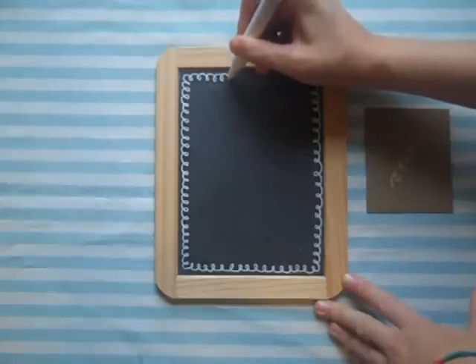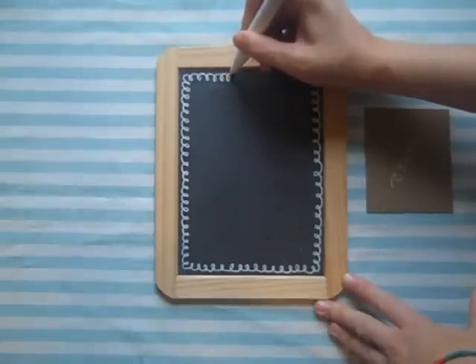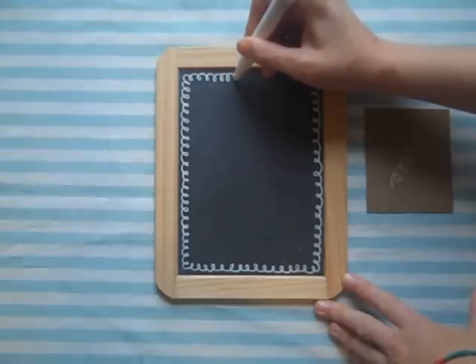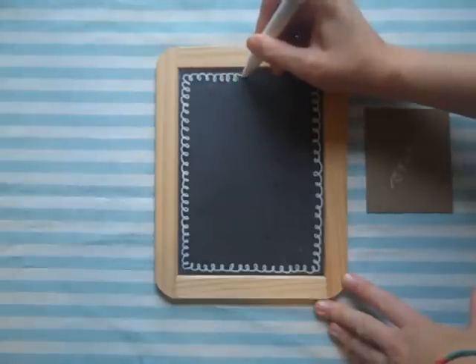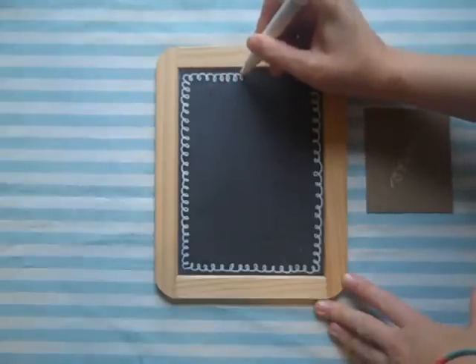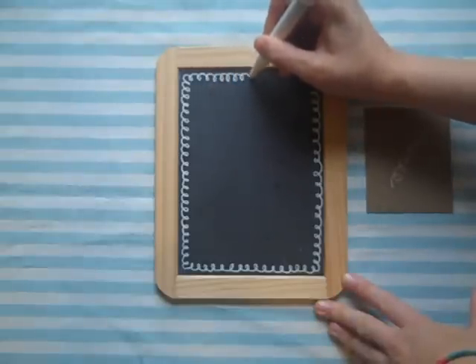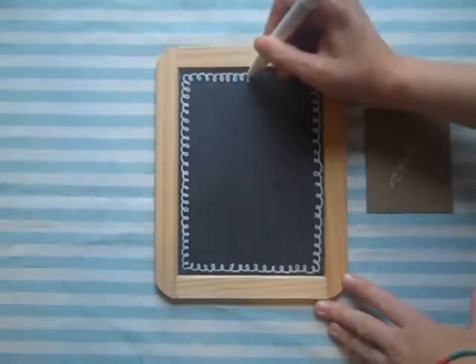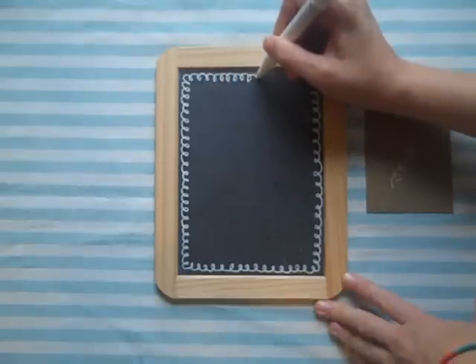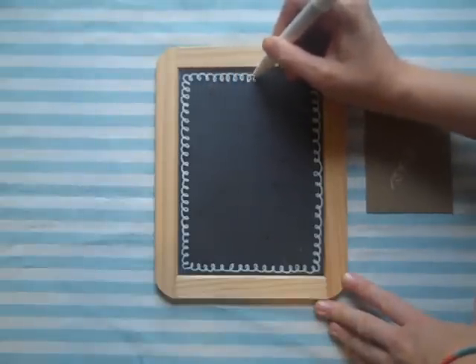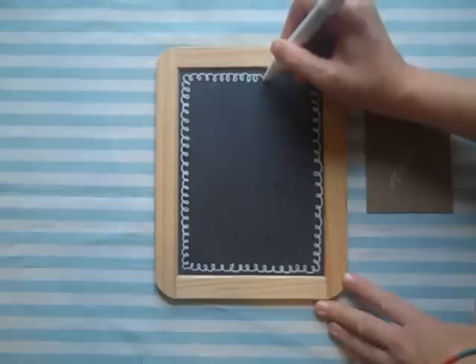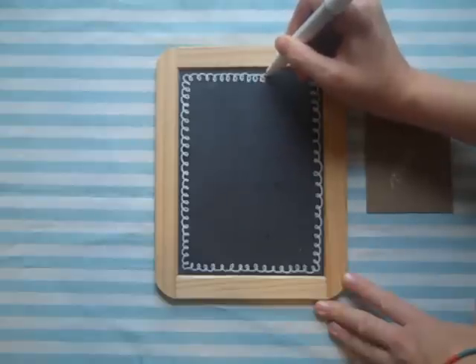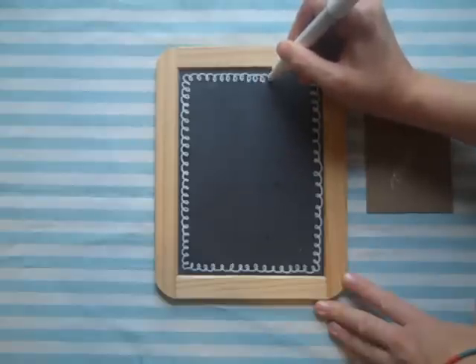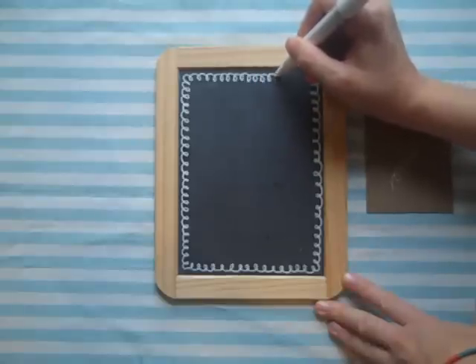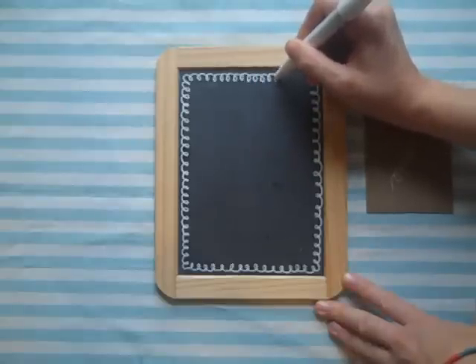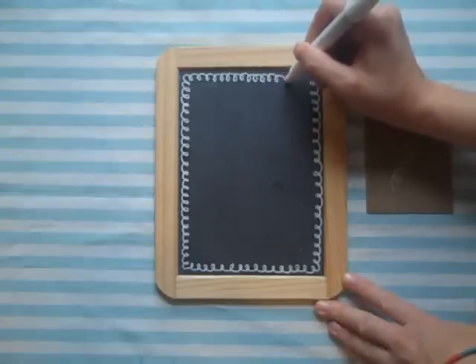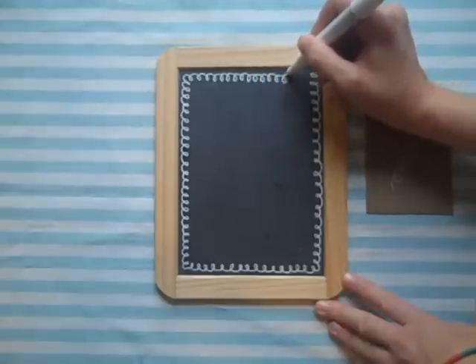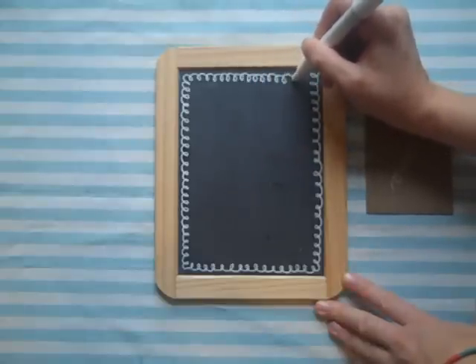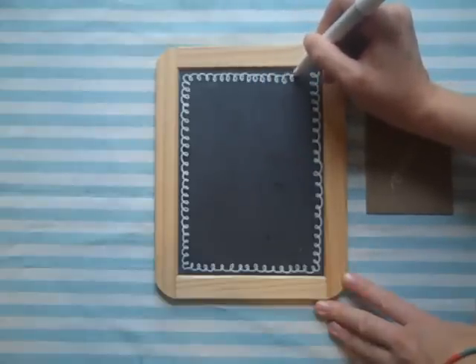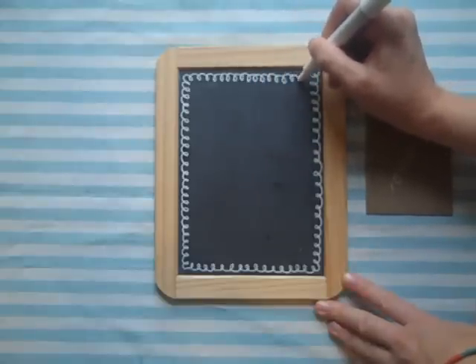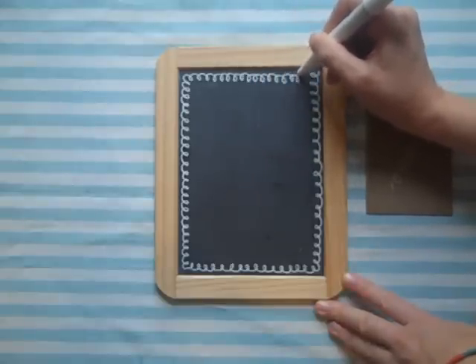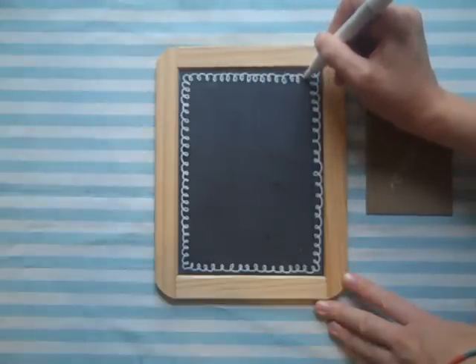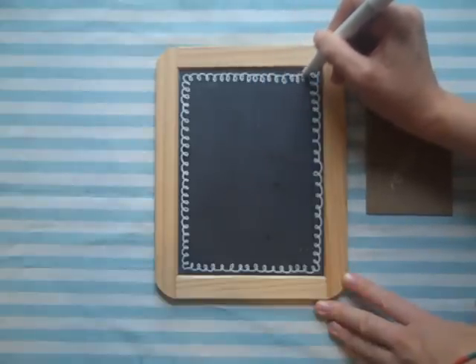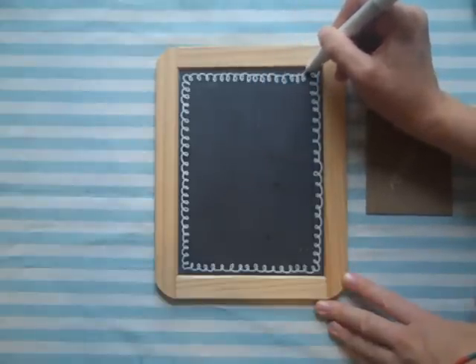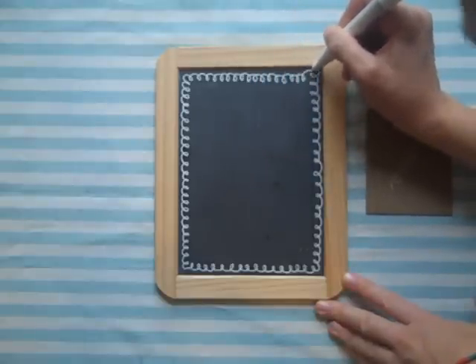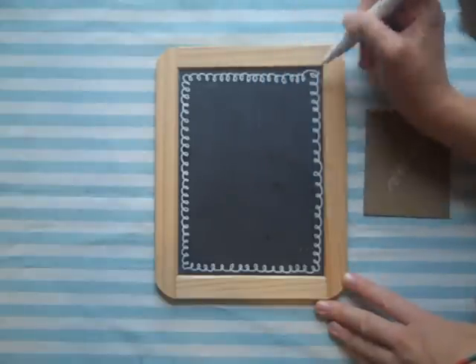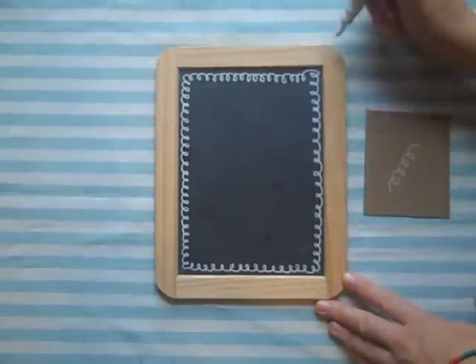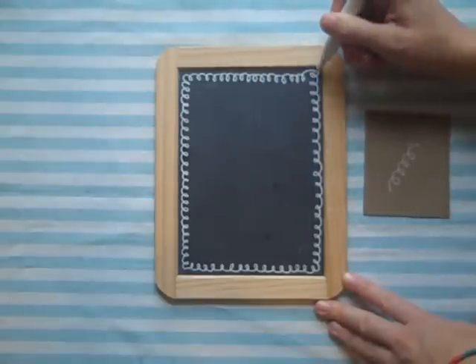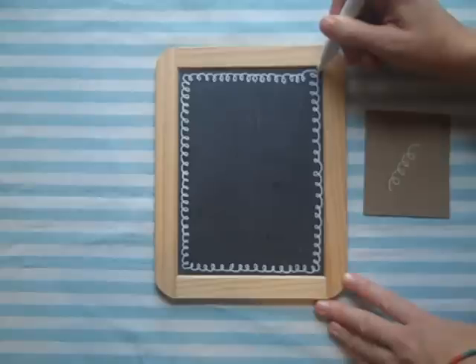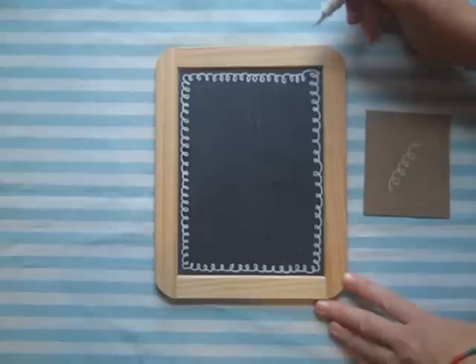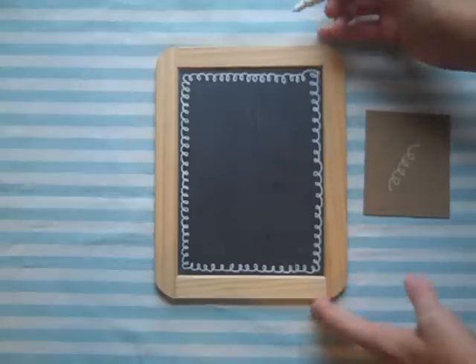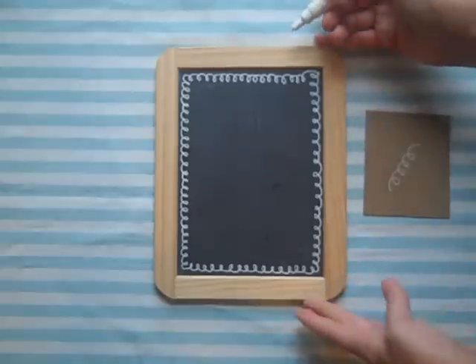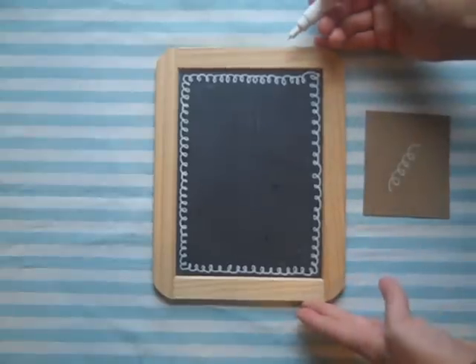You could add words to this frame if you'd like. You could draw doodles. Really, just whatever appeals to you. It's your frame, so have fun with it. Go ahead and finish your design.